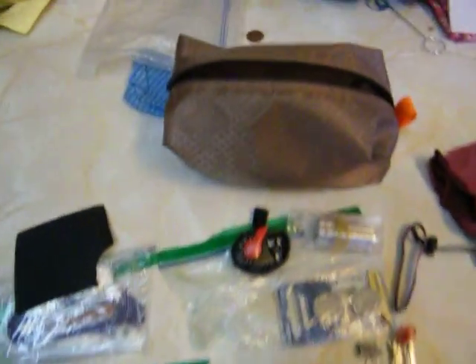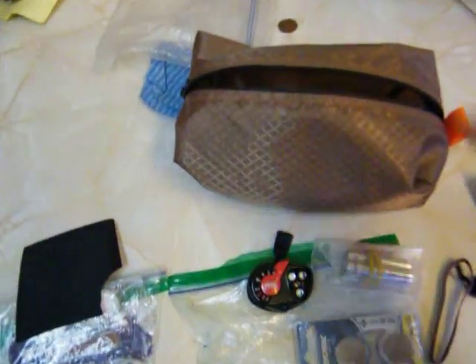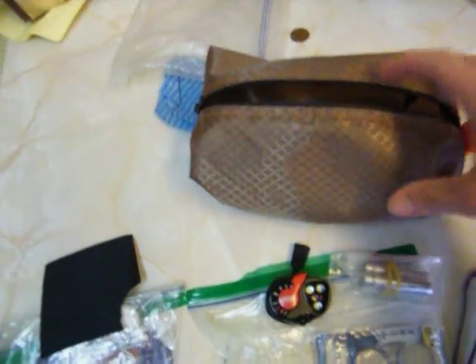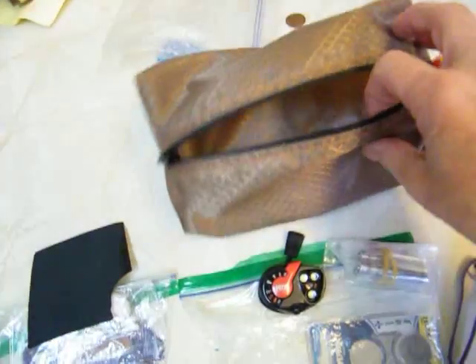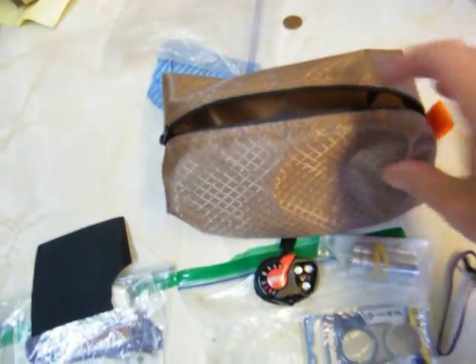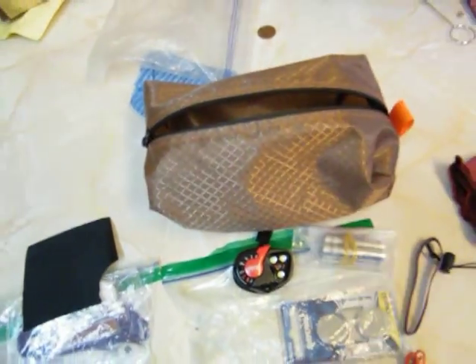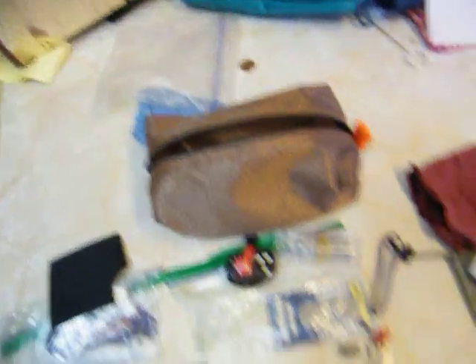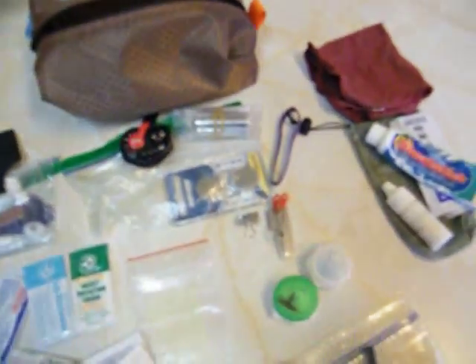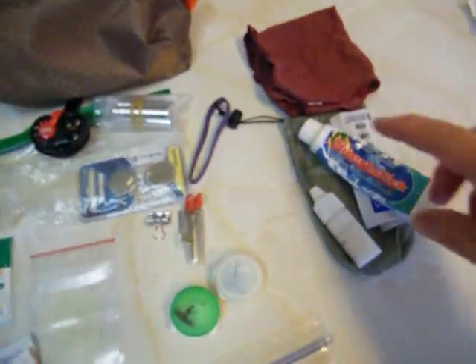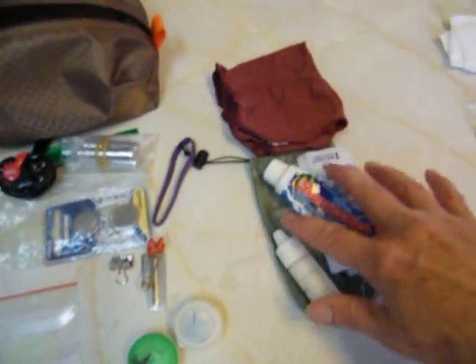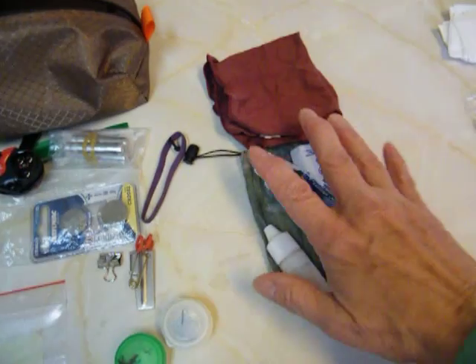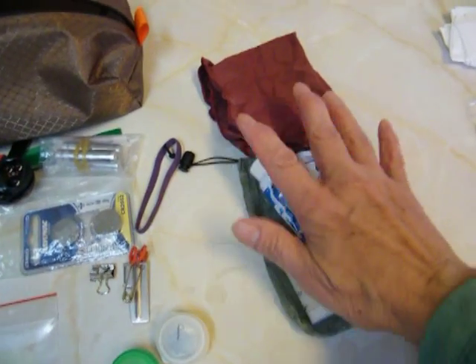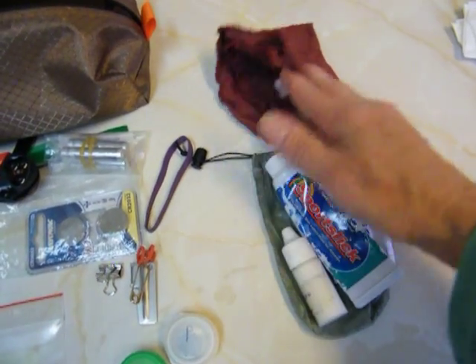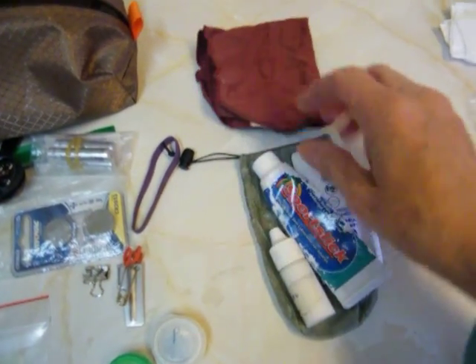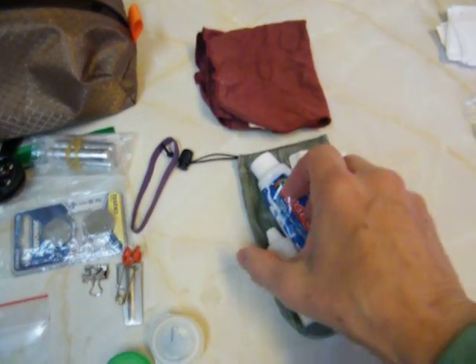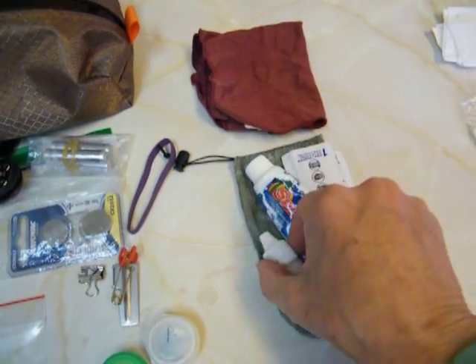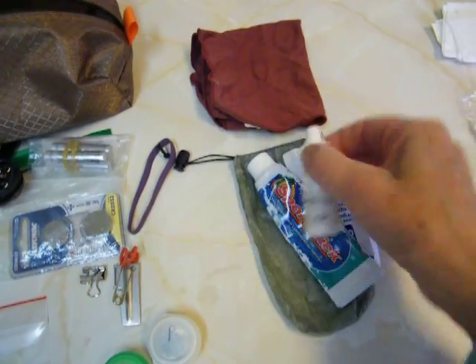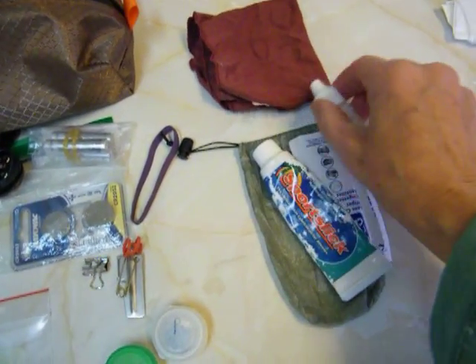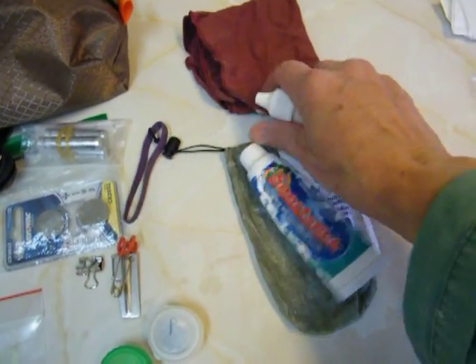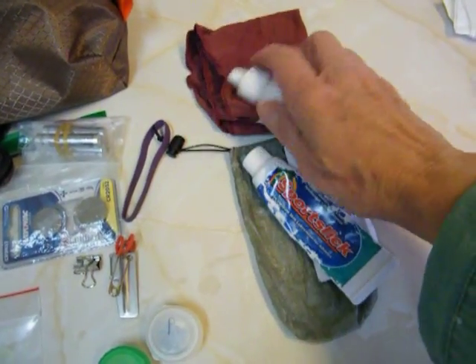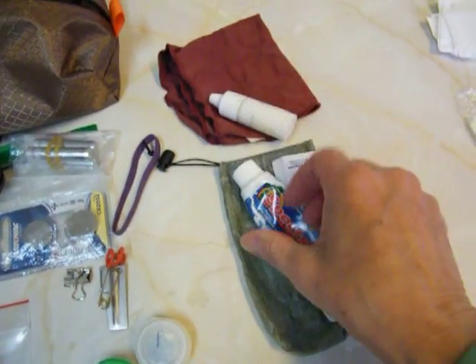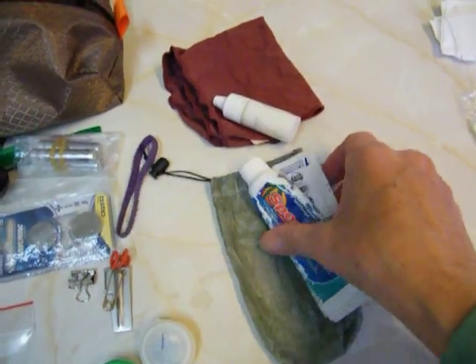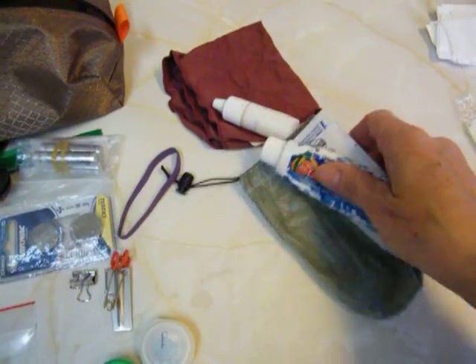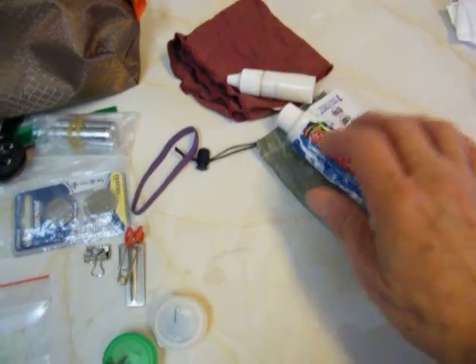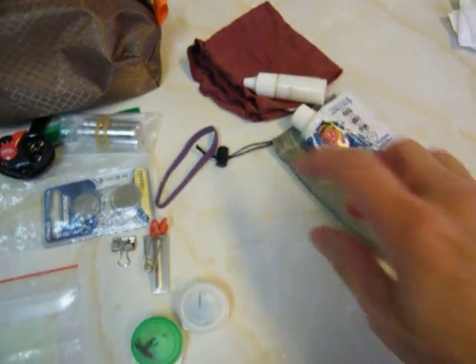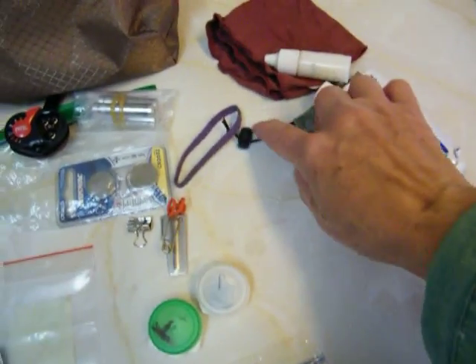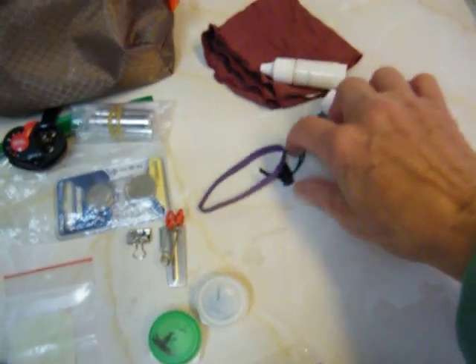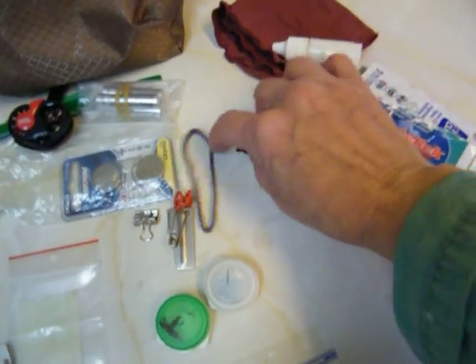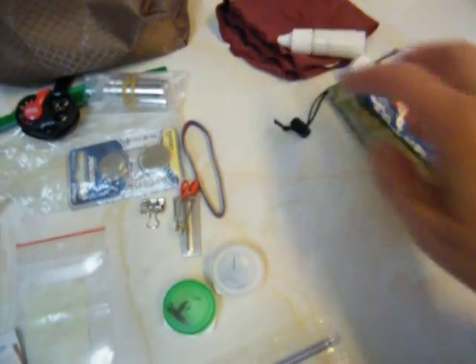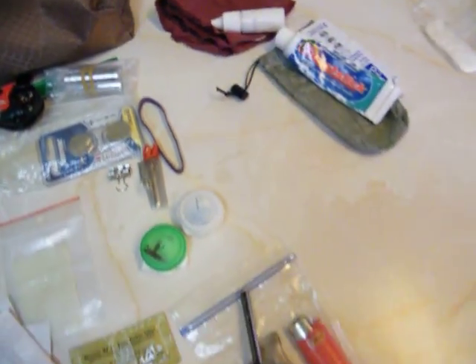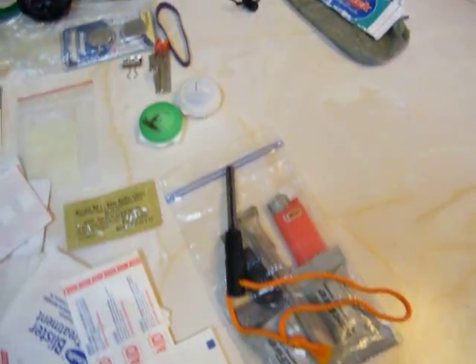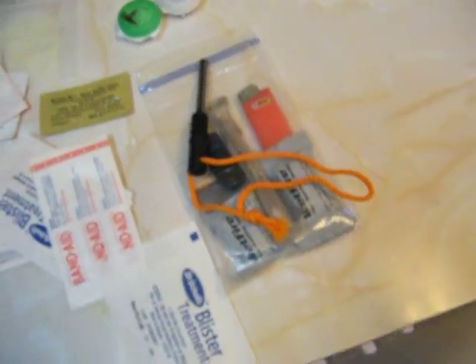It all goes in this bag. We'll start with this — I carry this in a hip belt pocket. It's just sunscreen, cloth, stuff to do with my glasses, and a little bag to put it in.